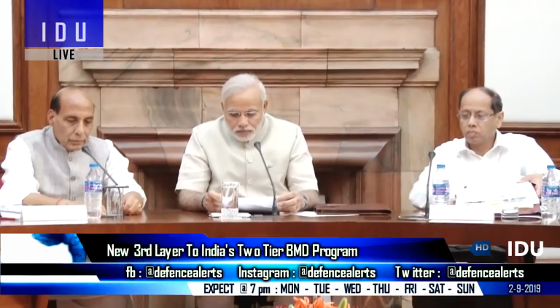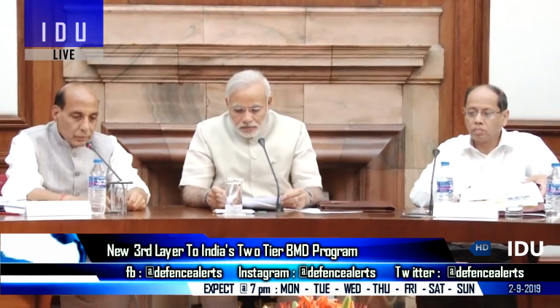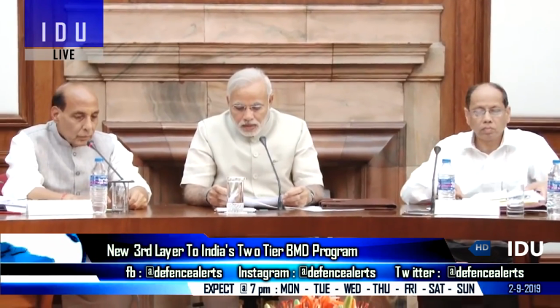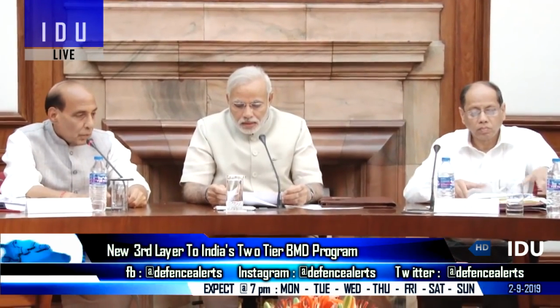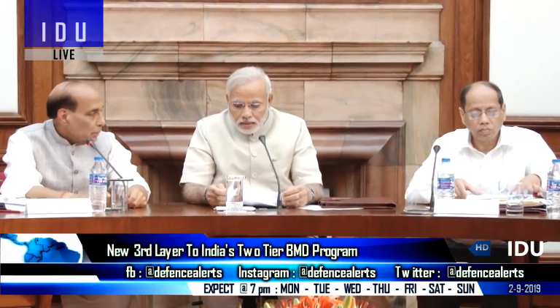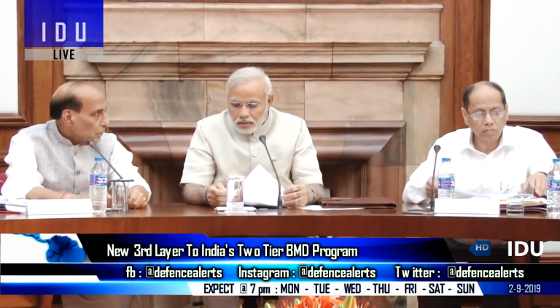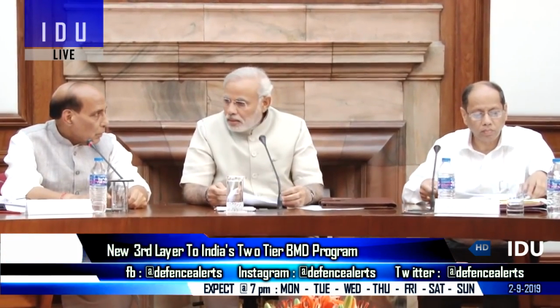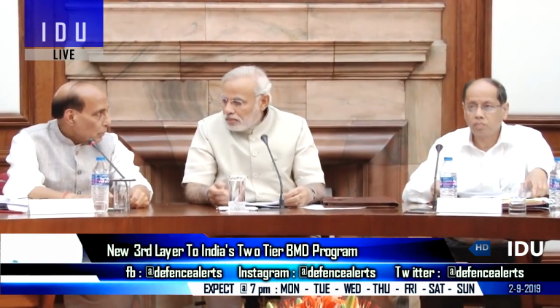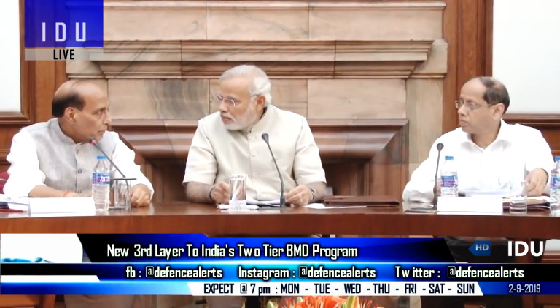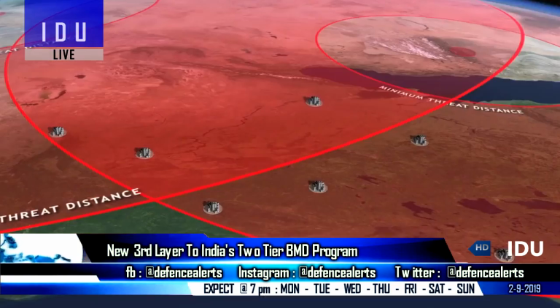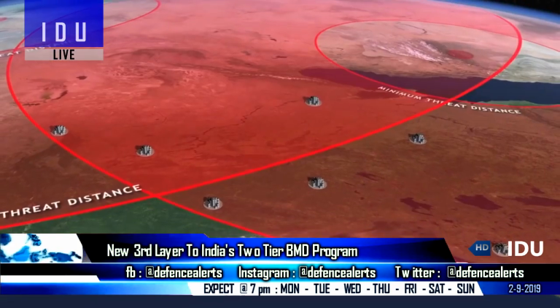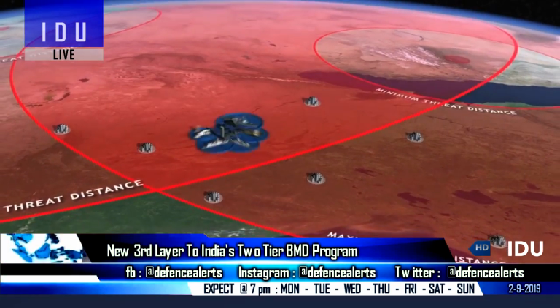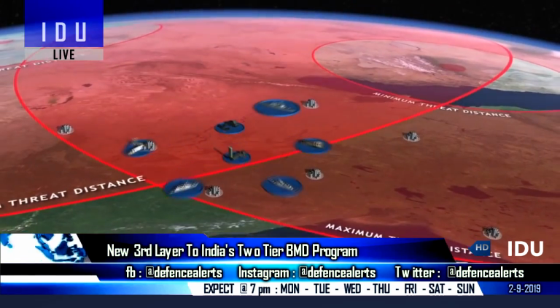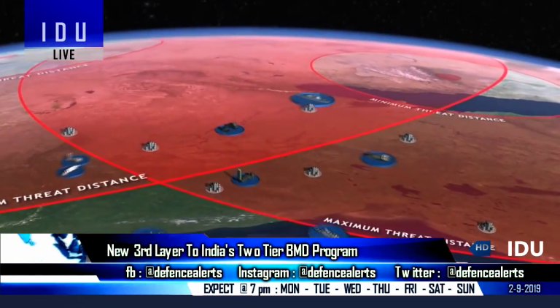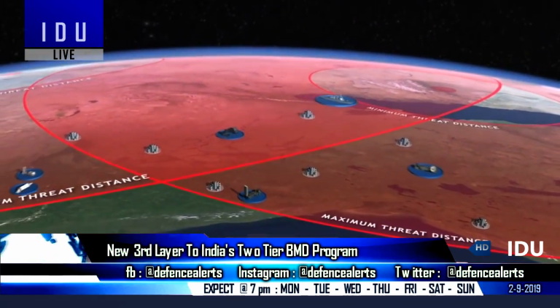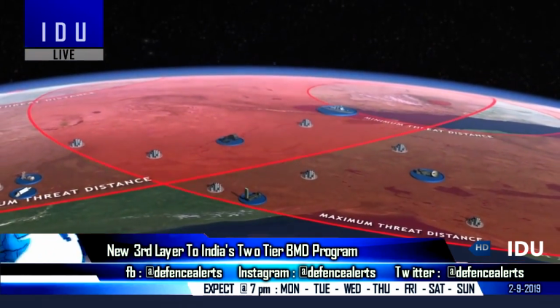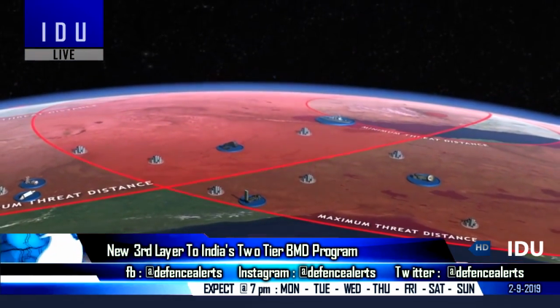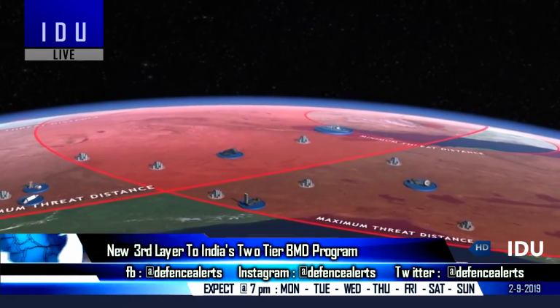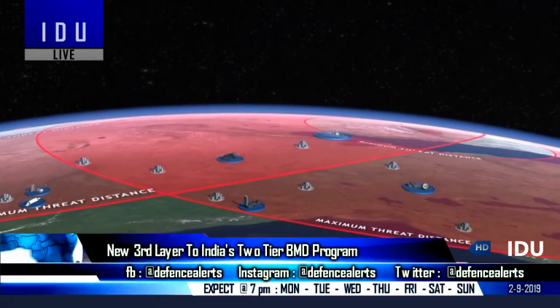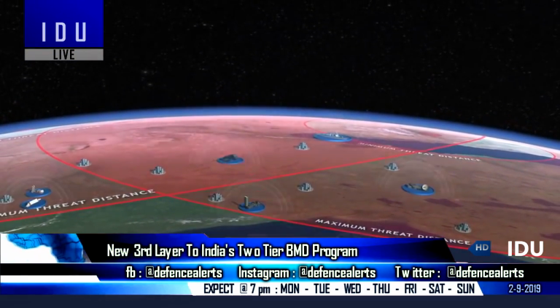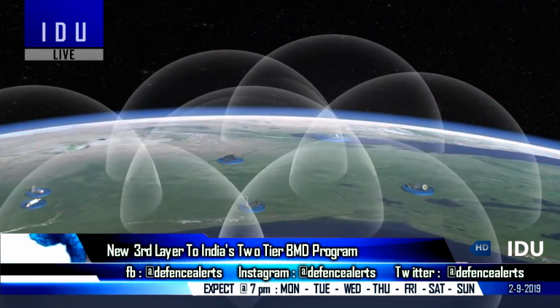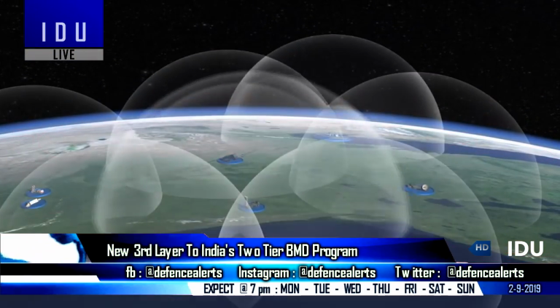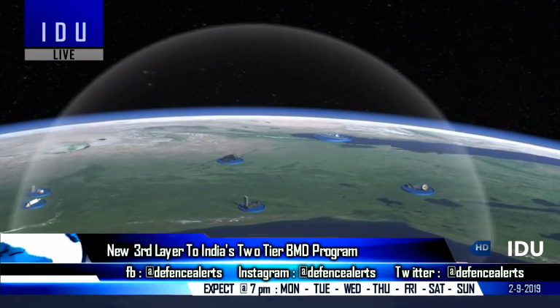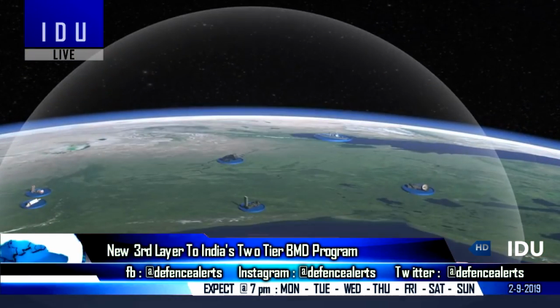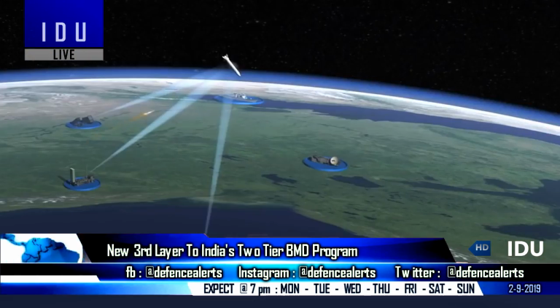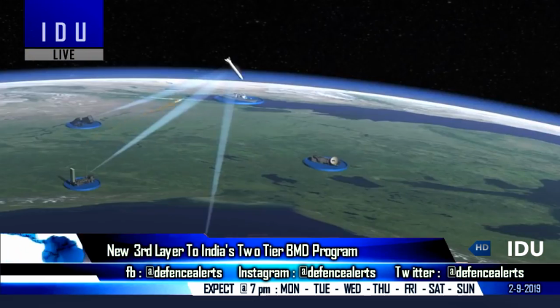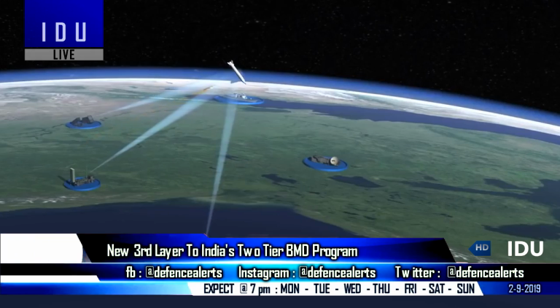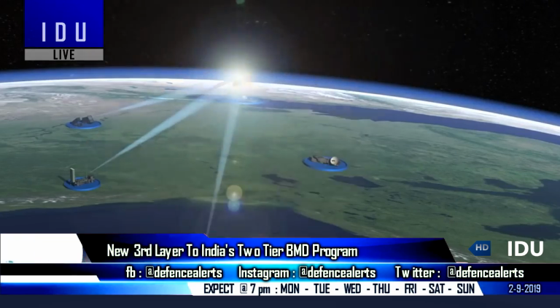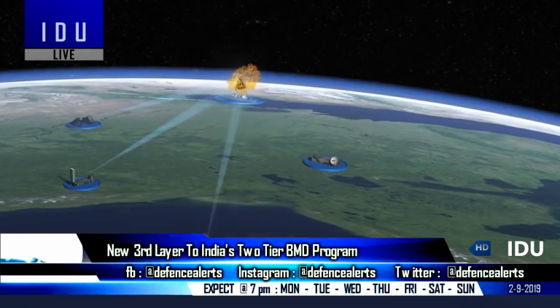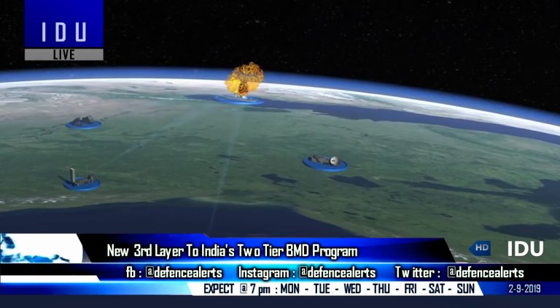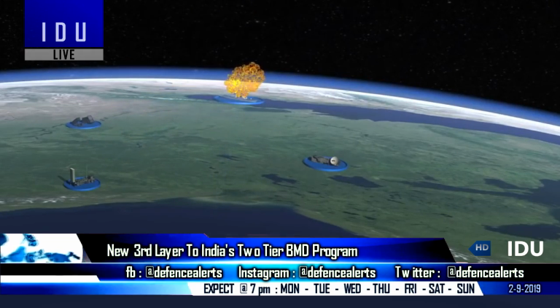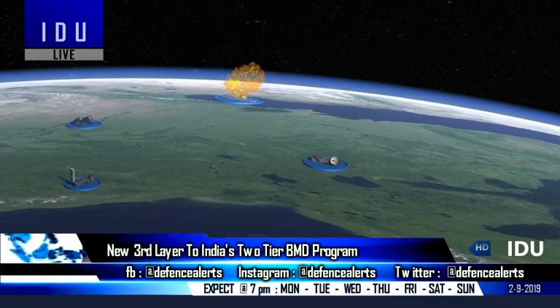A third phase is being planned for the BMD program, which will be rapidly deployable and will have 100% interception probability against low-flying cruise systems and artillery projectiles.